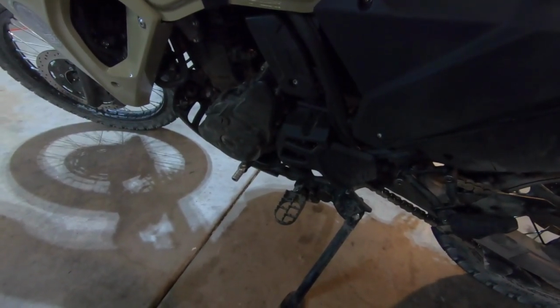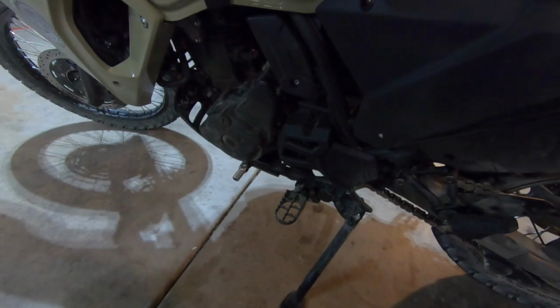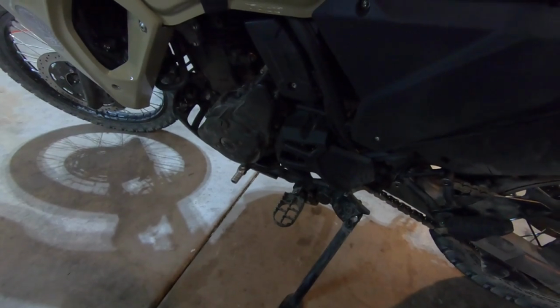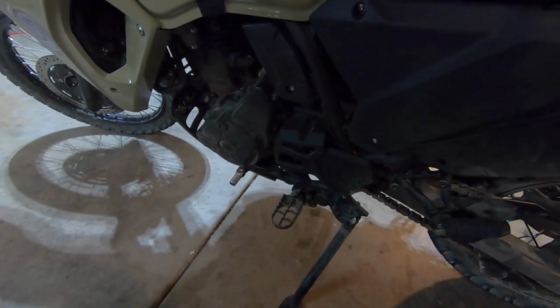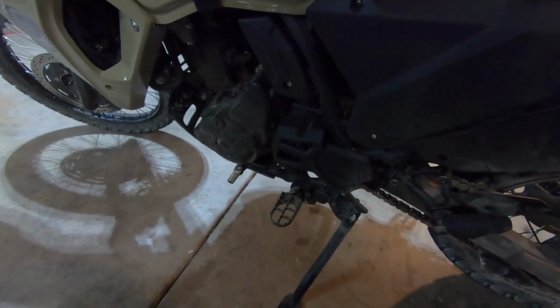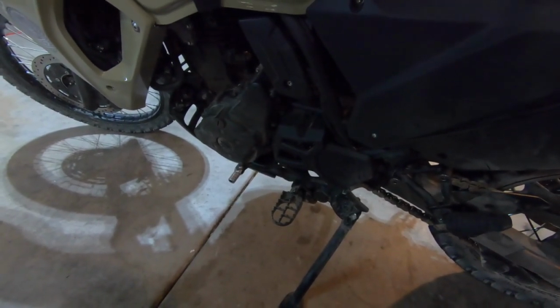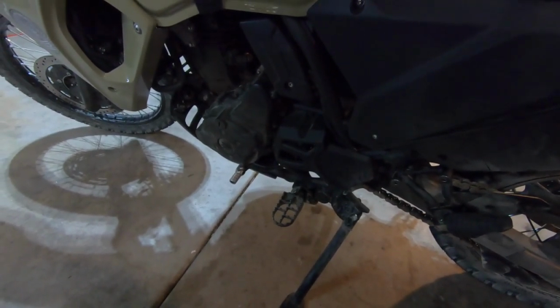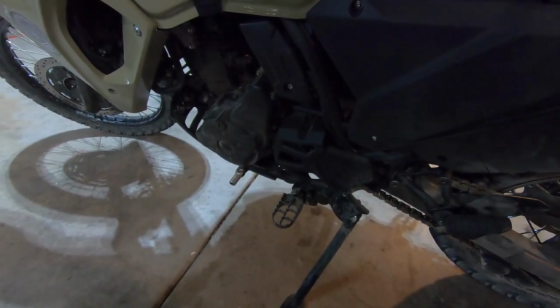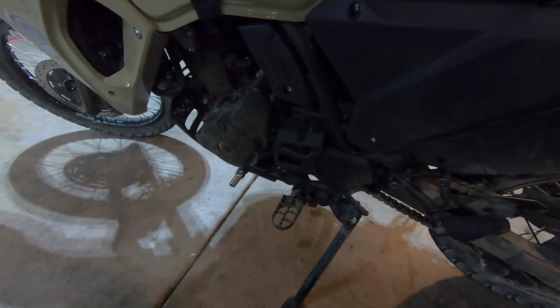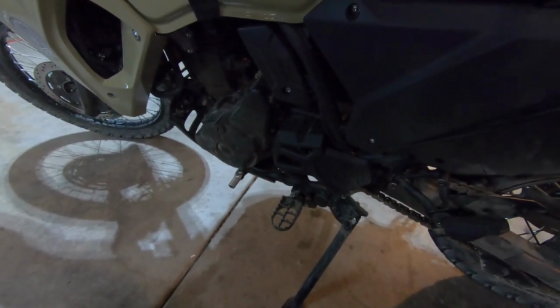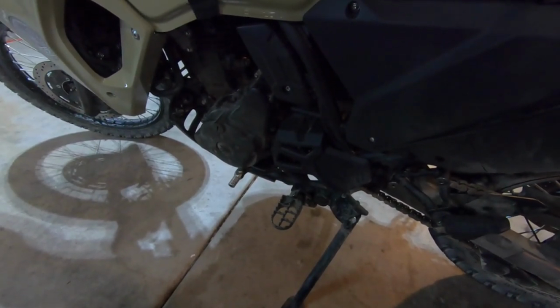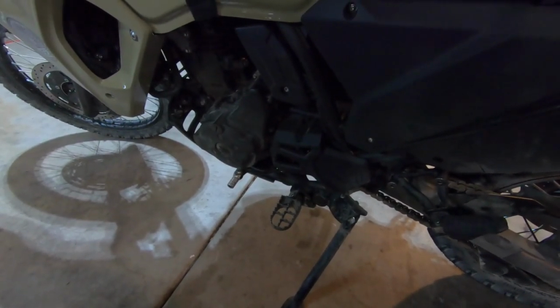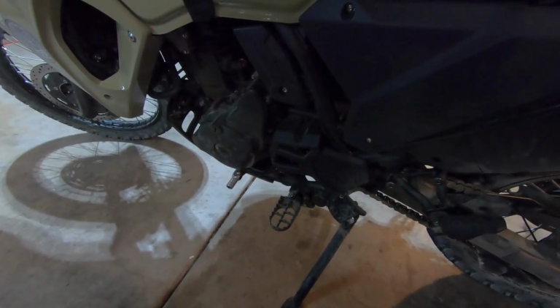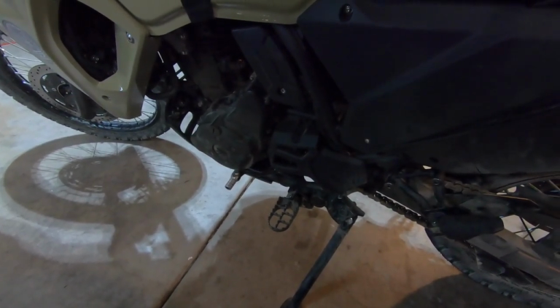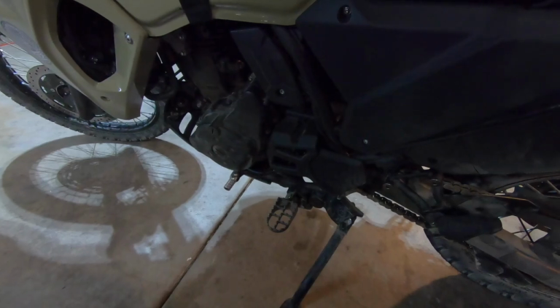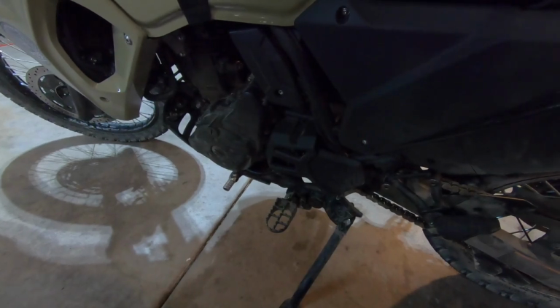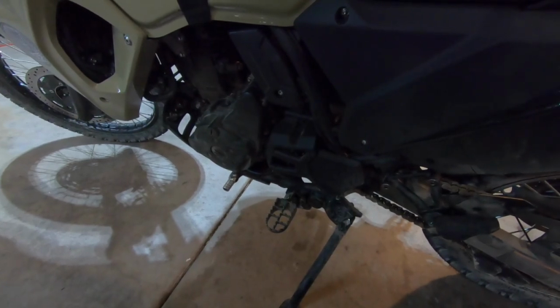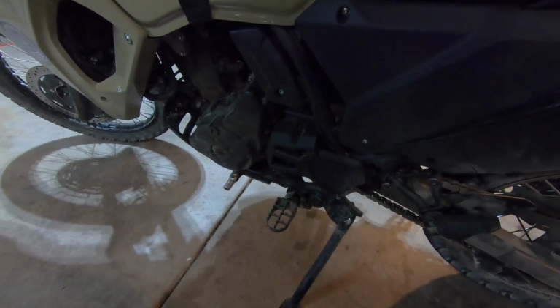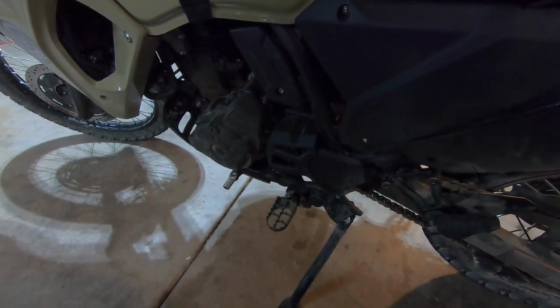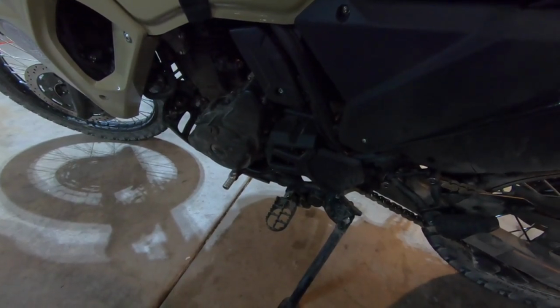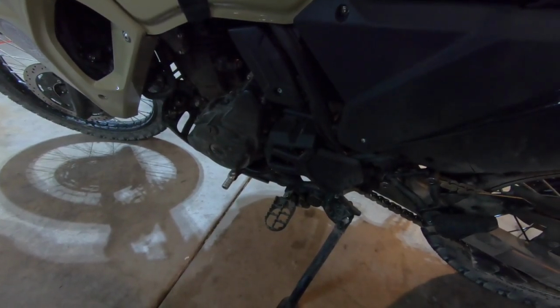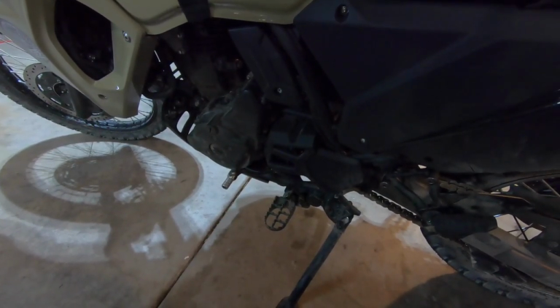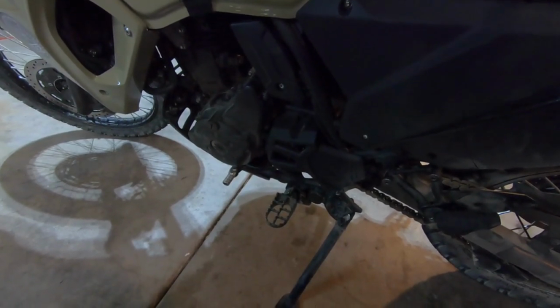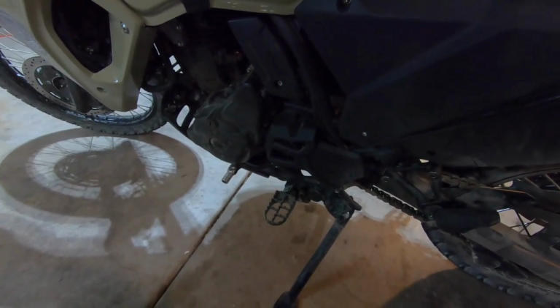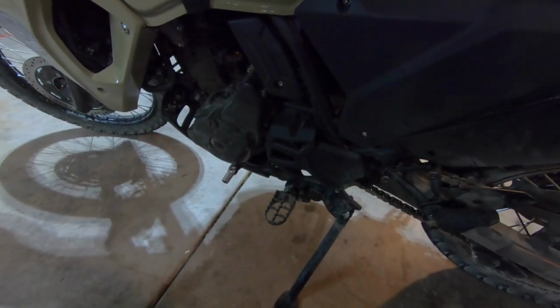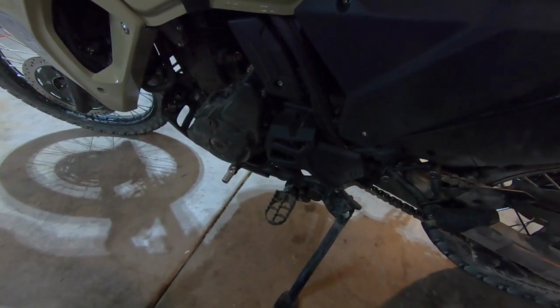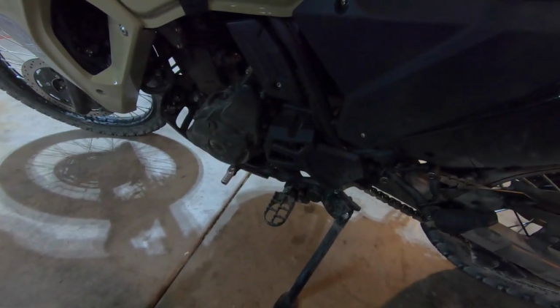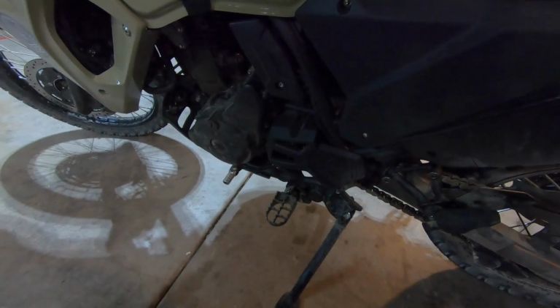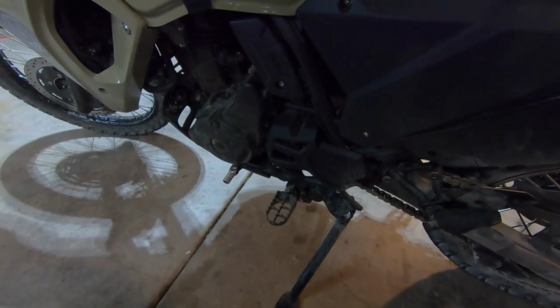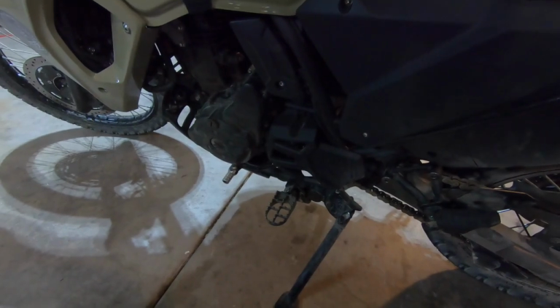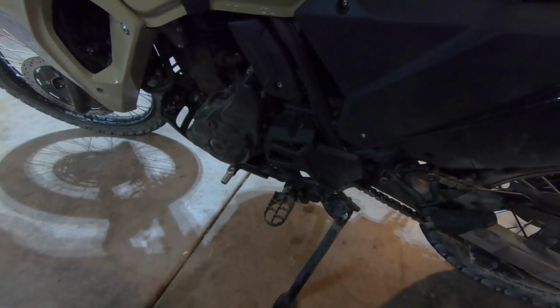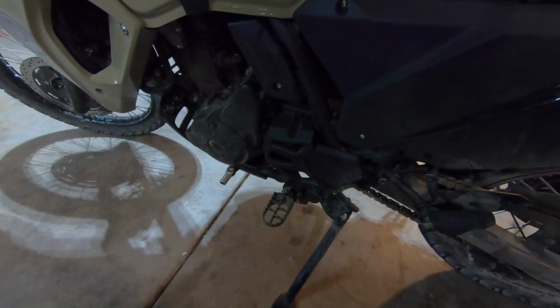I put on the longer shift lever. So far I don't really notice it with my work boots. I'm going to wear my motocross boots today just so I can see if I have any interference trying to shift.